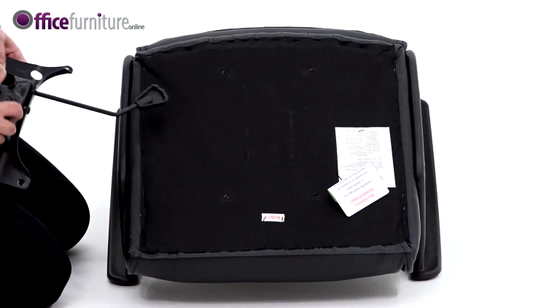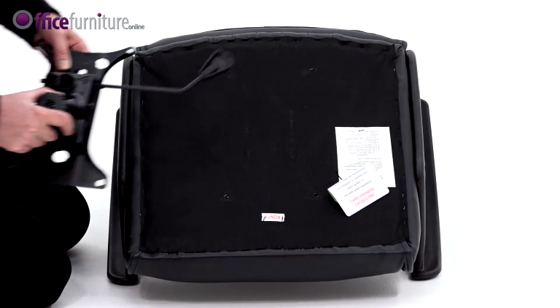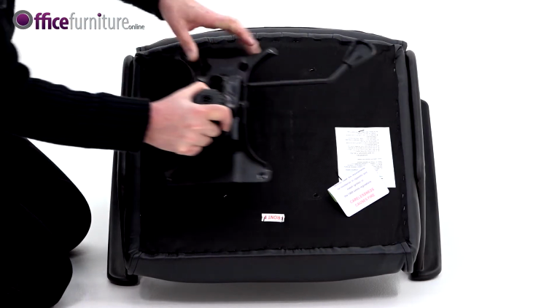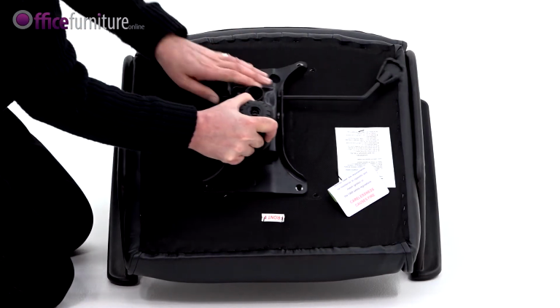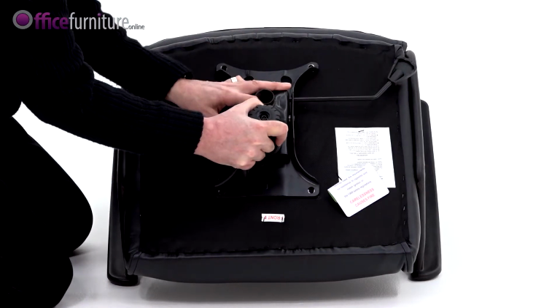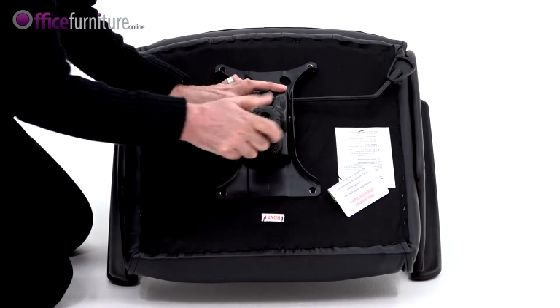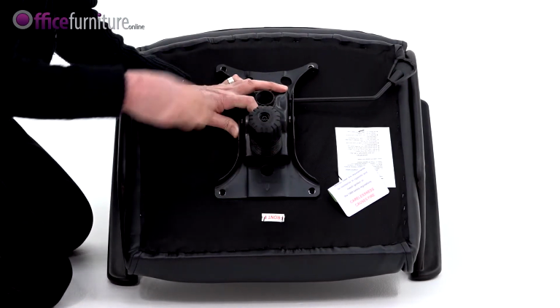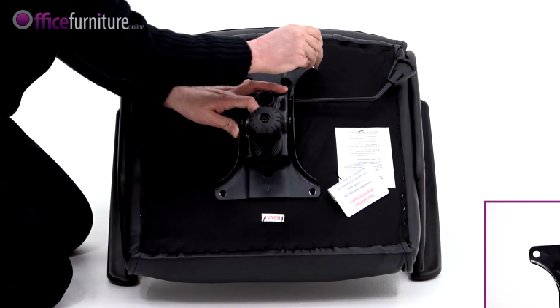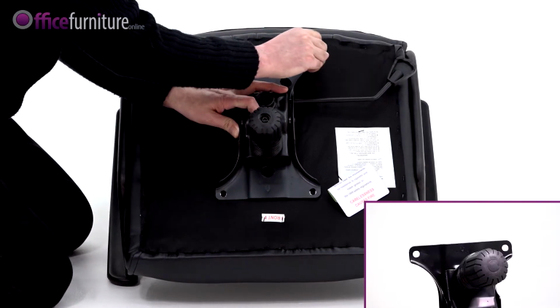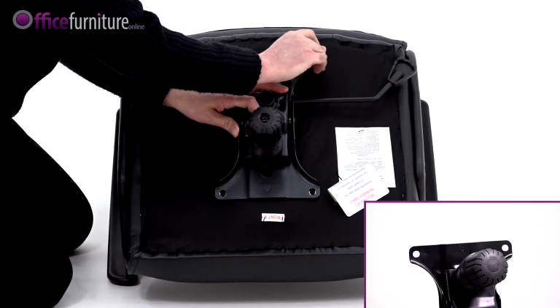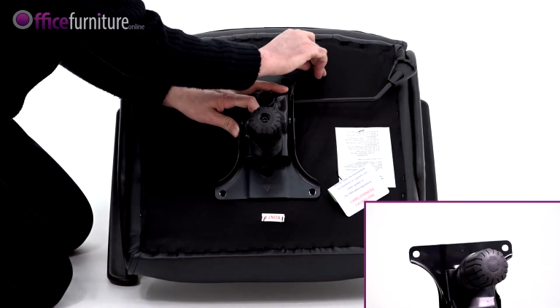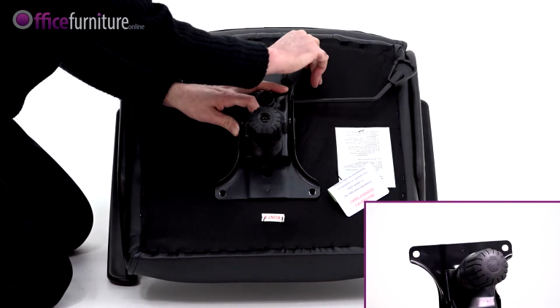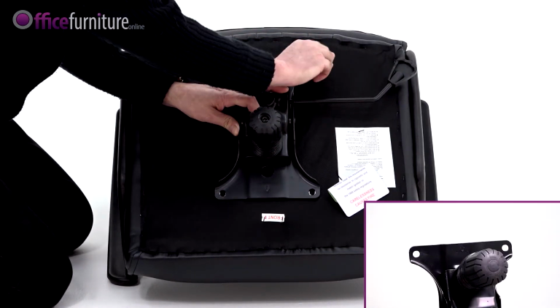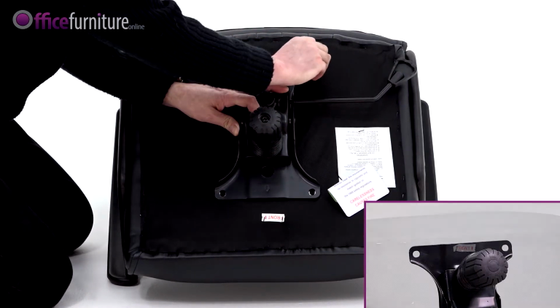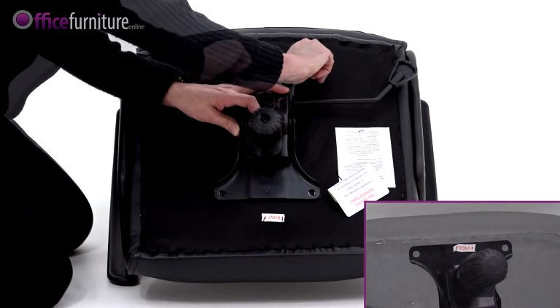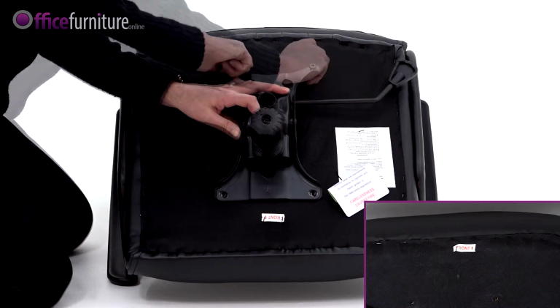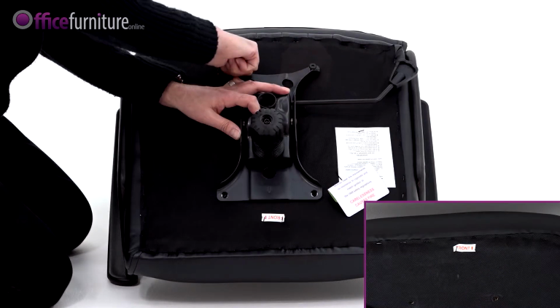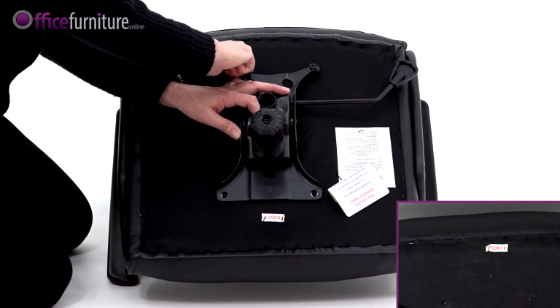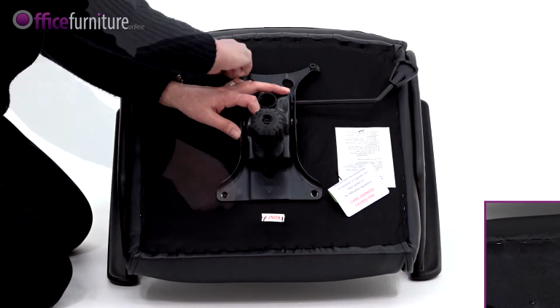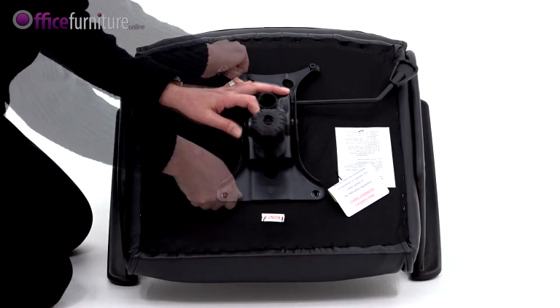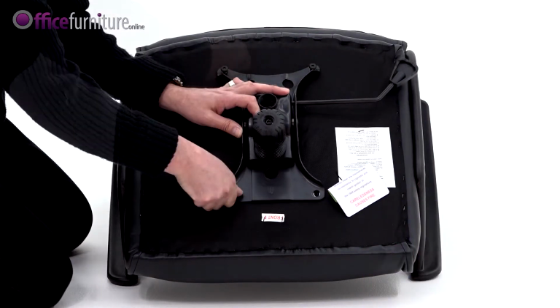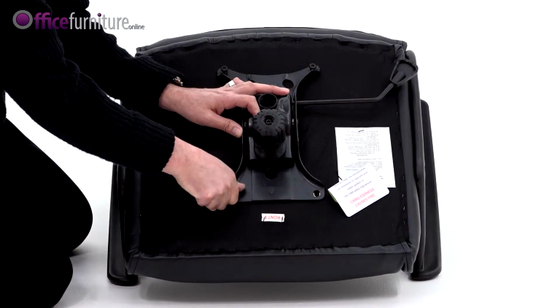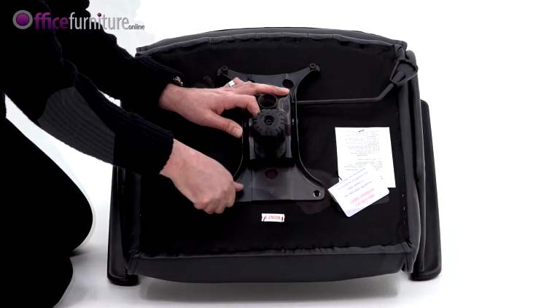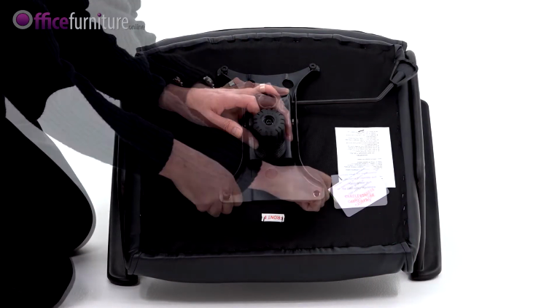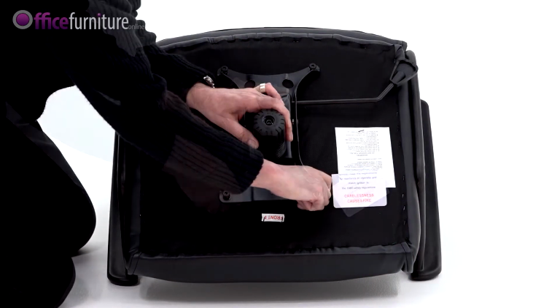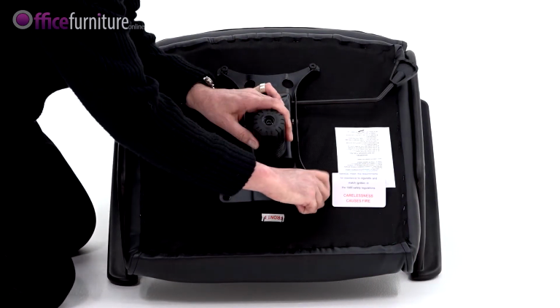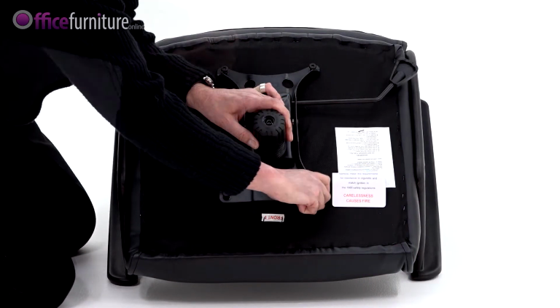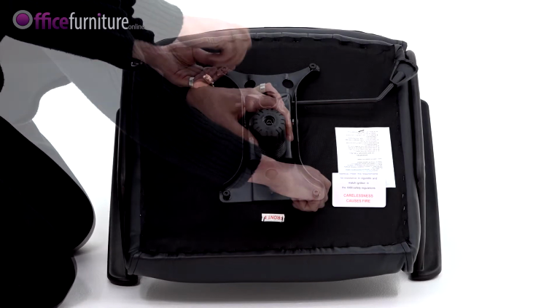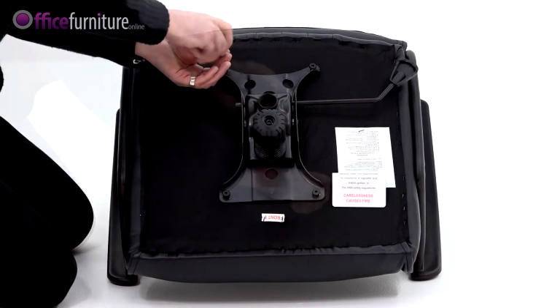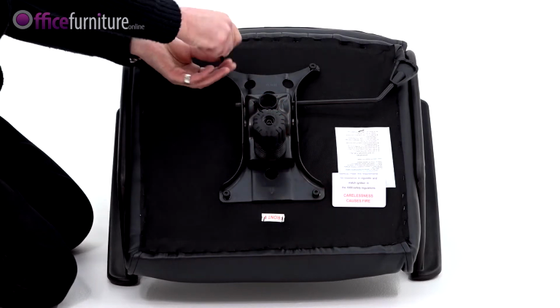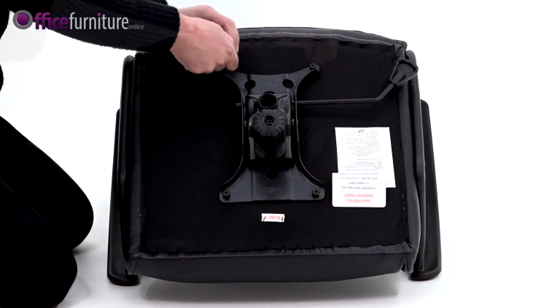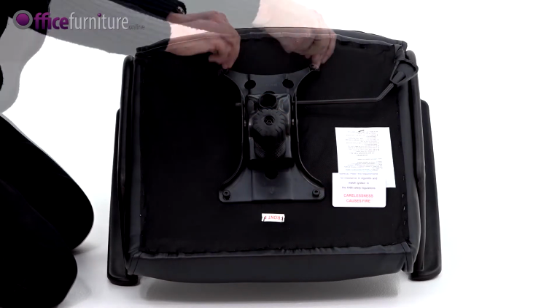Attach the mechanism to the seat base, making sure the arrow on the mech is pointing to the front of the seat, and secure using the 4 larger bolts. Do not fully tighten these bolts until they're all inserted.